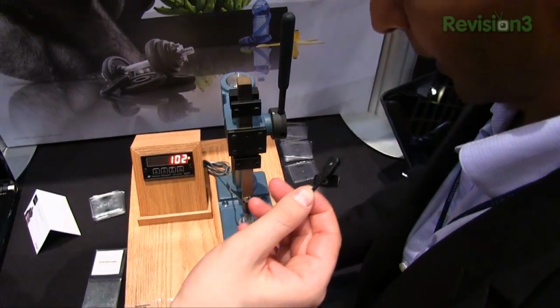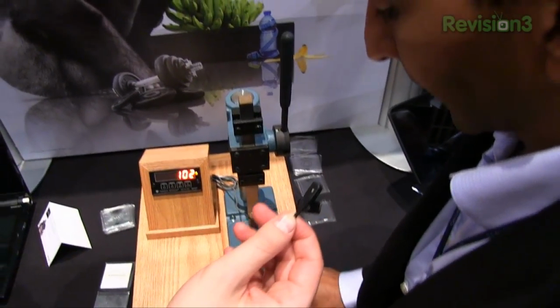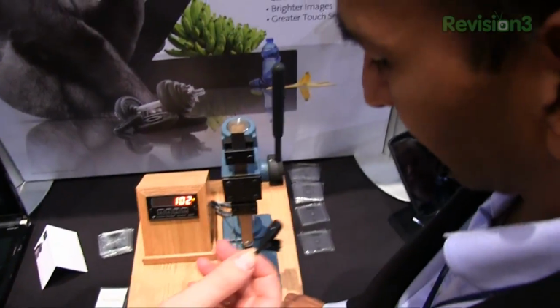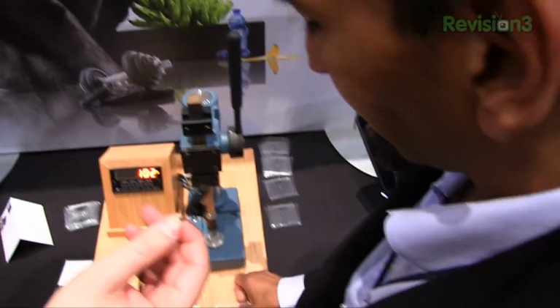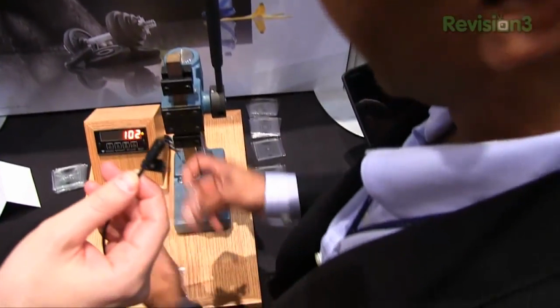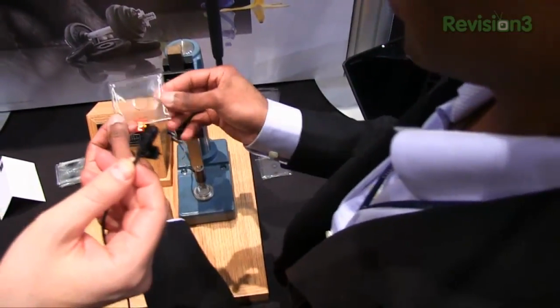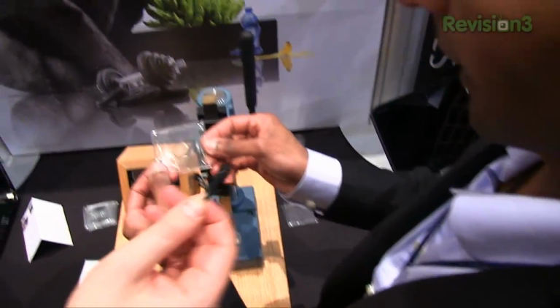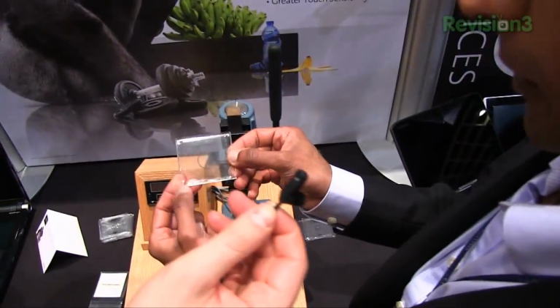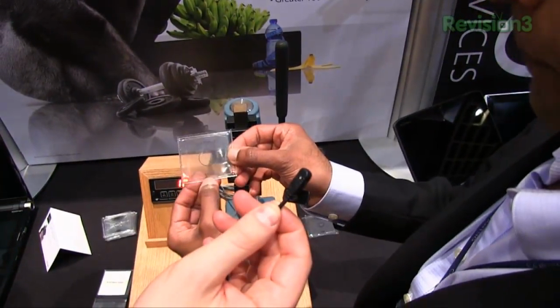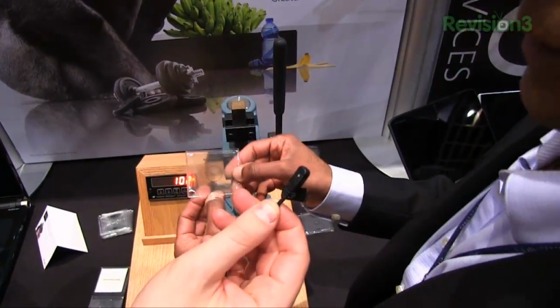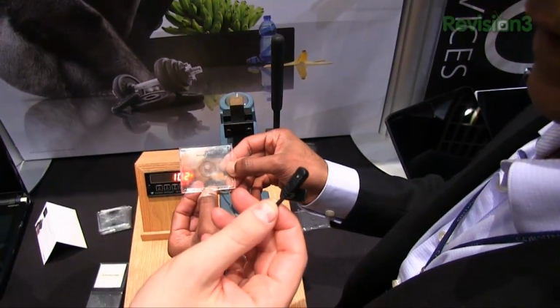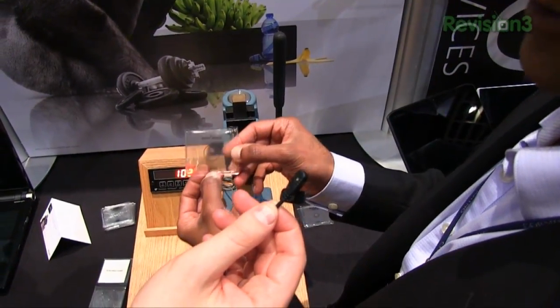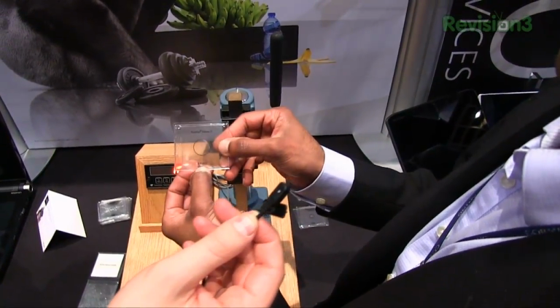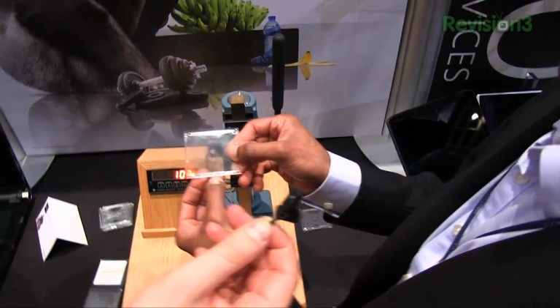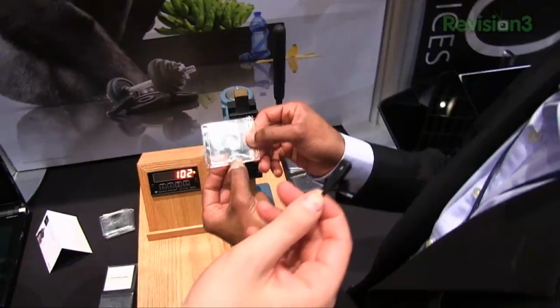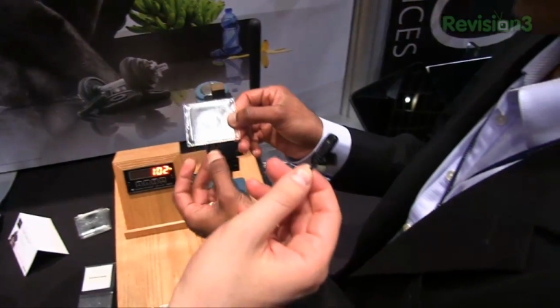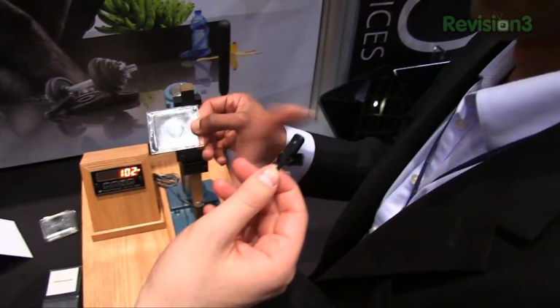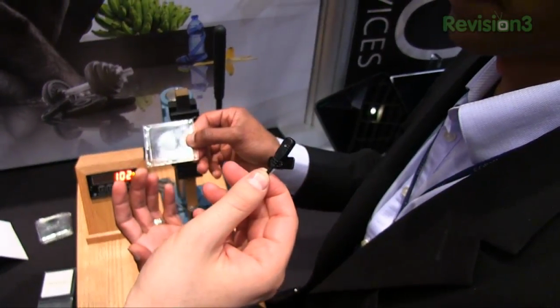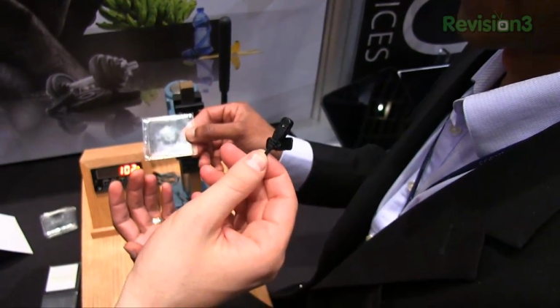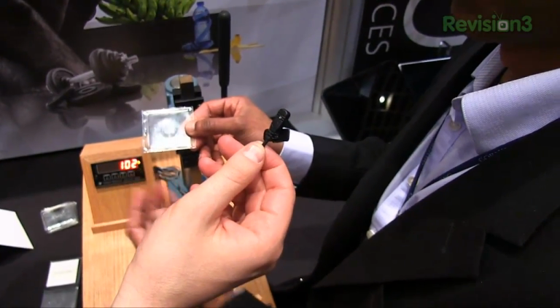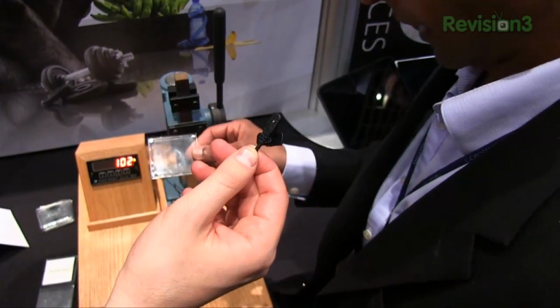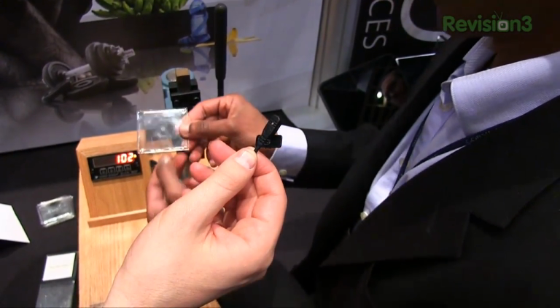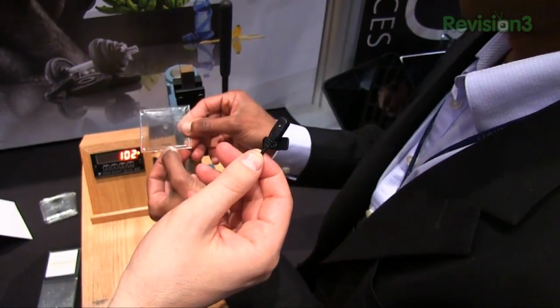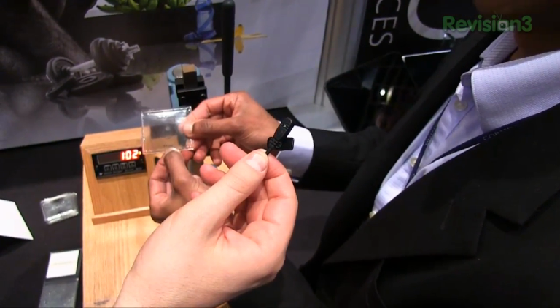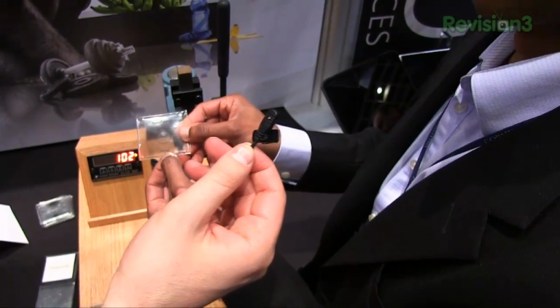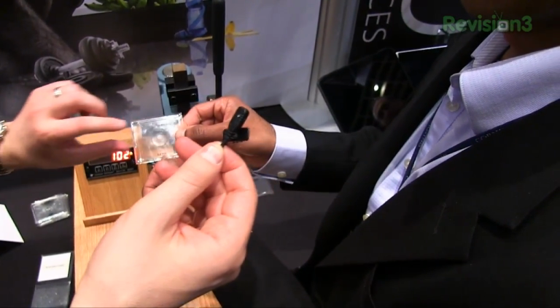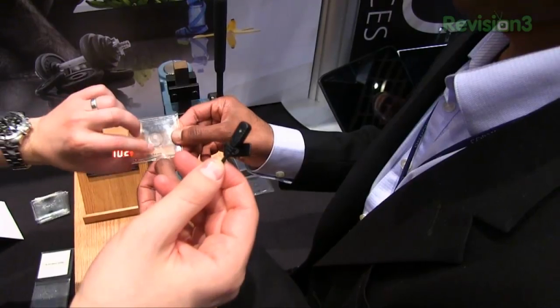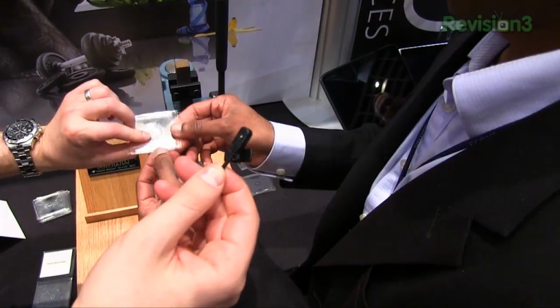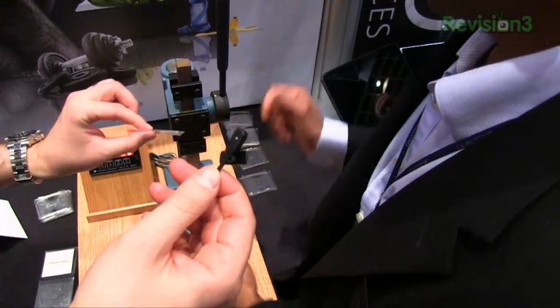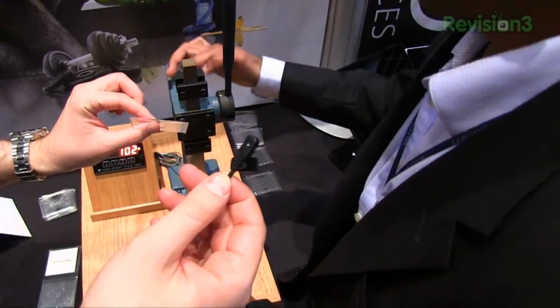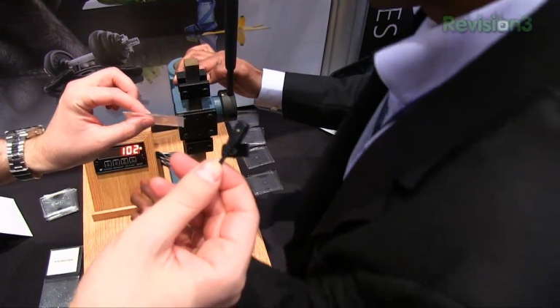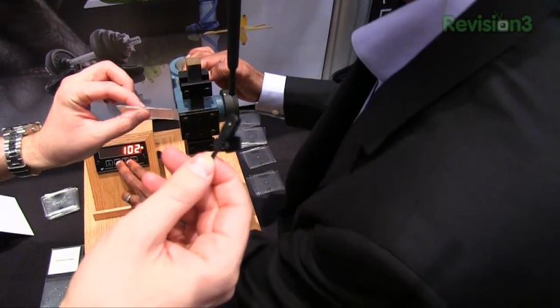This is Gorilla Glass 2. Gorilla Glass 2 has a higher damage resistance and allows you to go 20% thinner. Here I'm at 0.8 millimeters, so we can see the thinness of it — it's extremely thin.